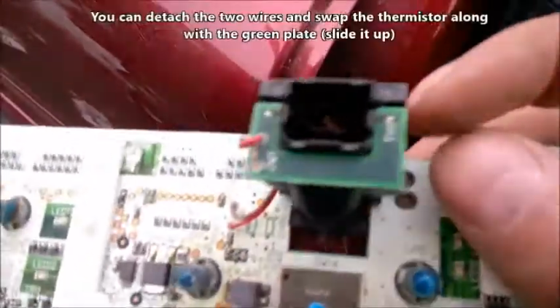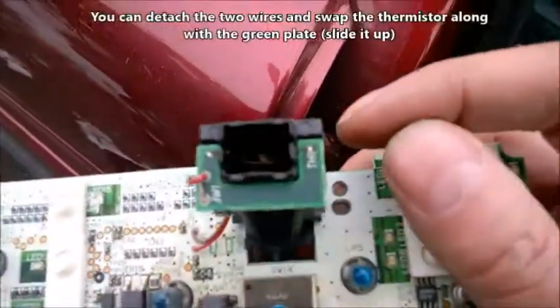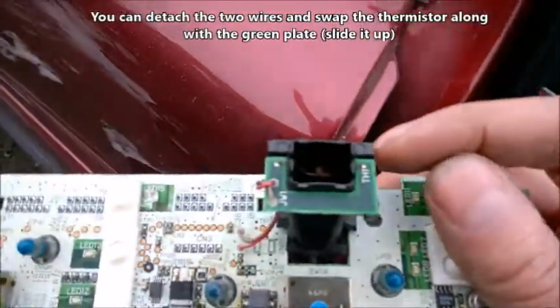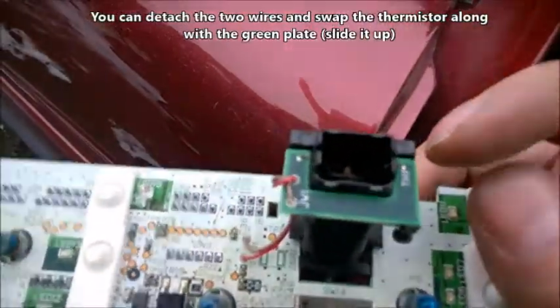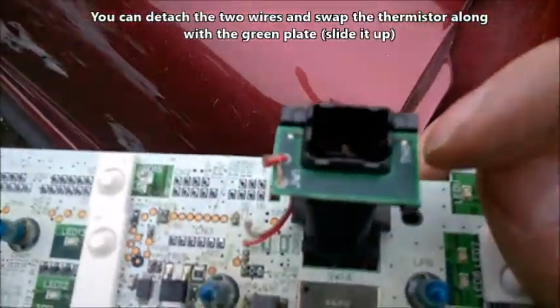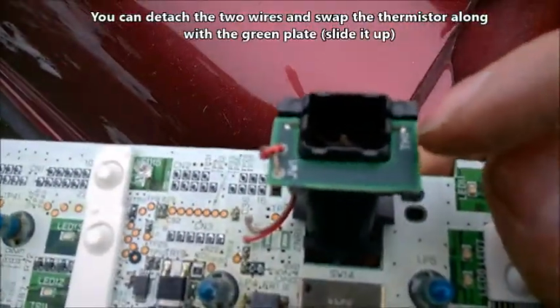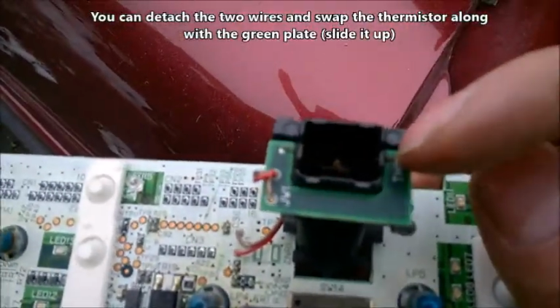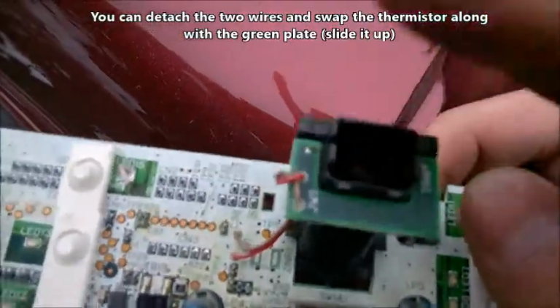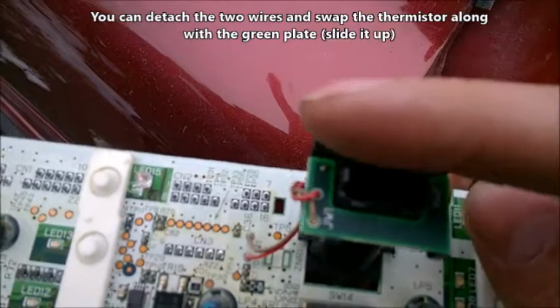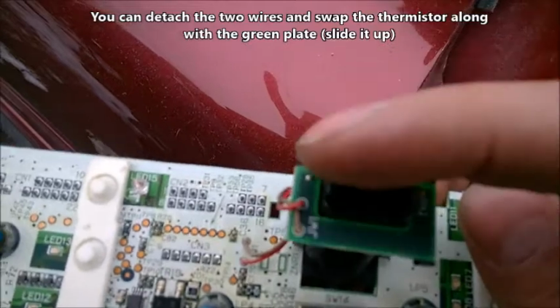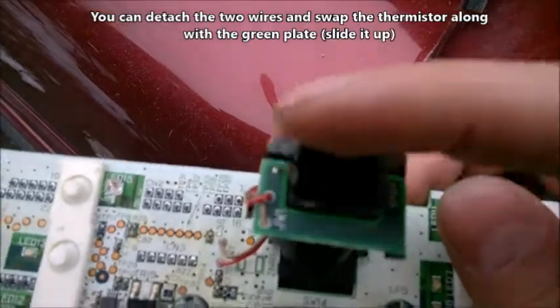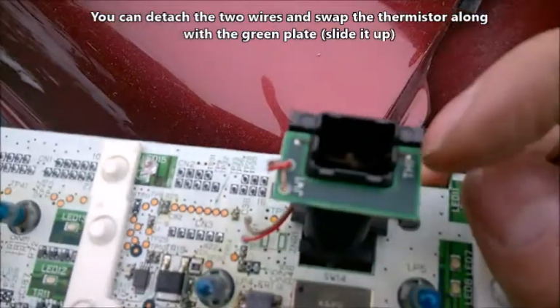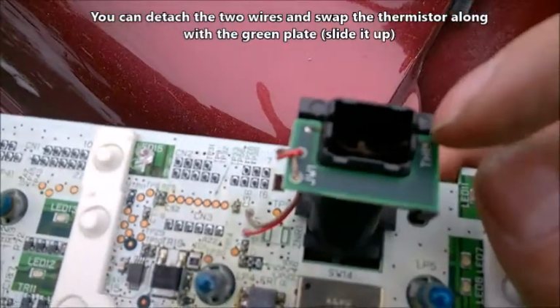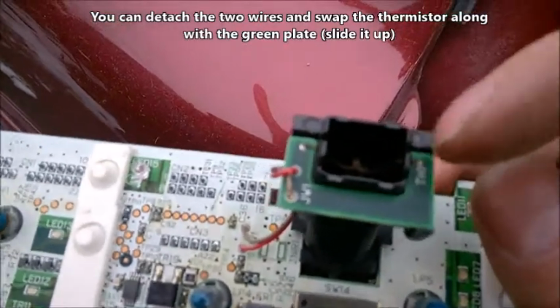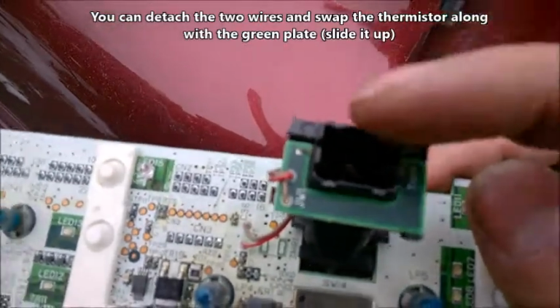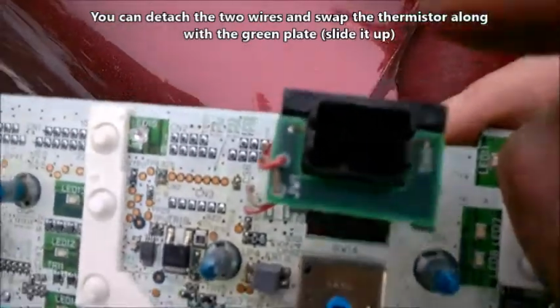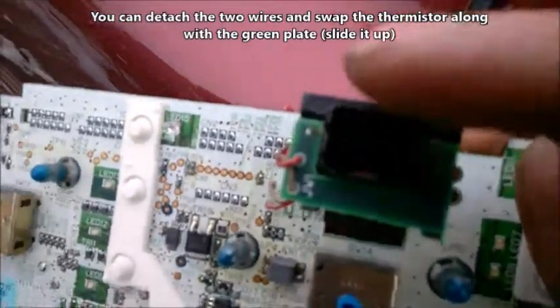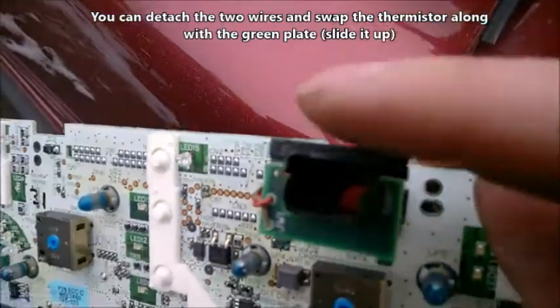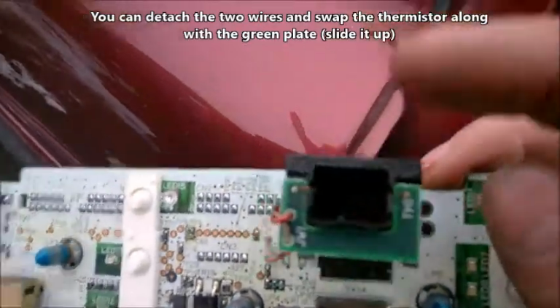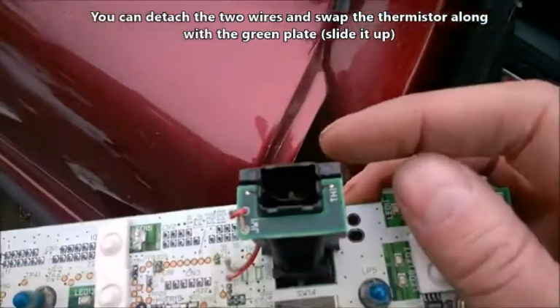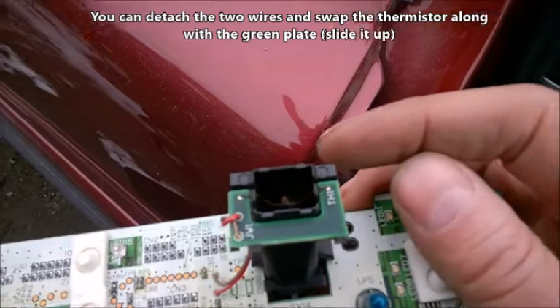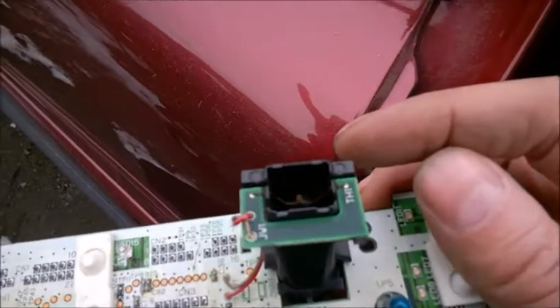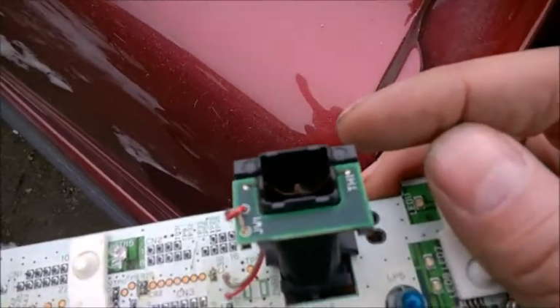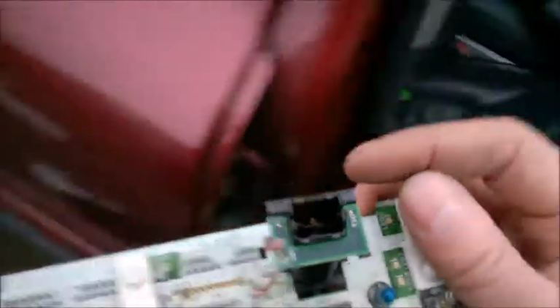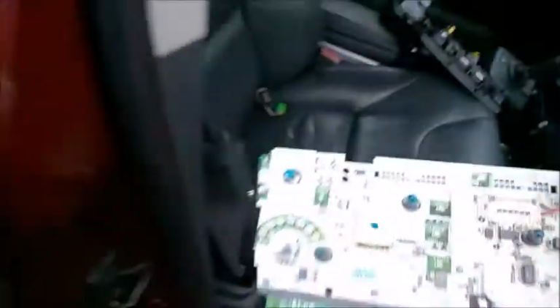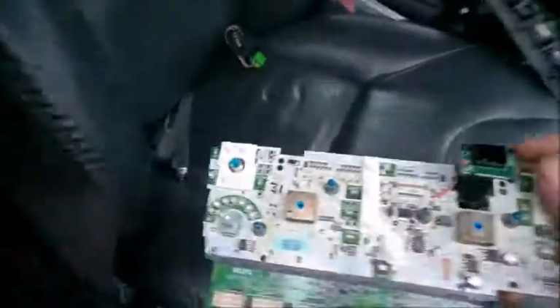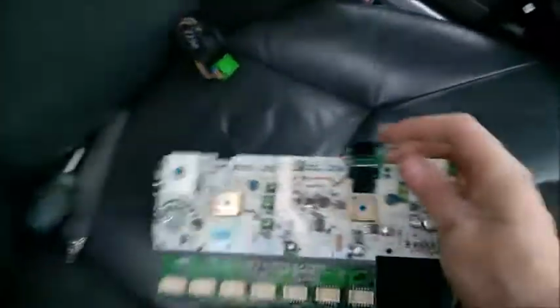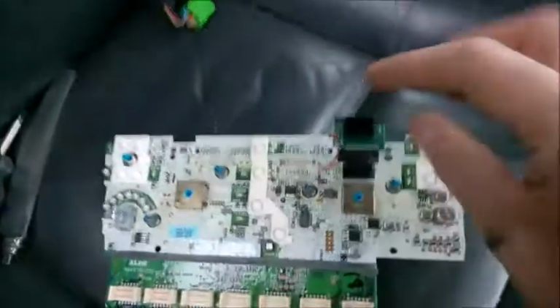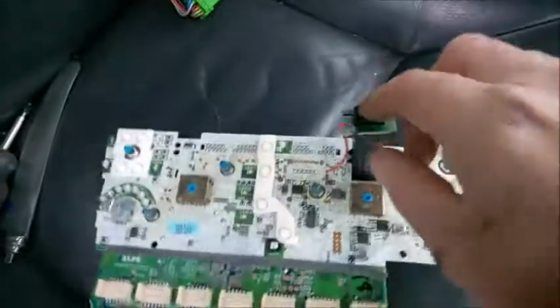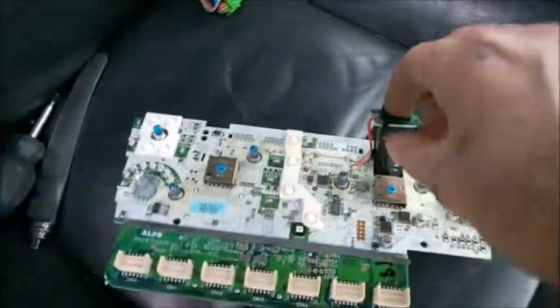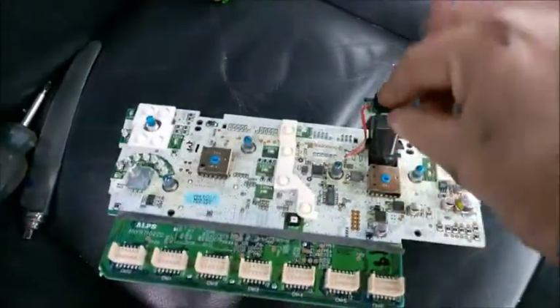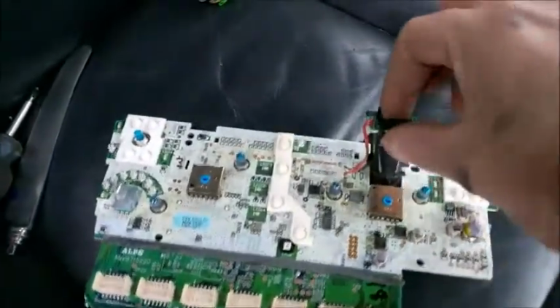When you flip the board over, you'll notice the thermistor is right there. I'm in the junkyard, so you can just de-solder it from here and attach a new one. Blow some air because sometimes it's really dirty — this one is not too bad. Be careful not to touch it because it's really sensitive.